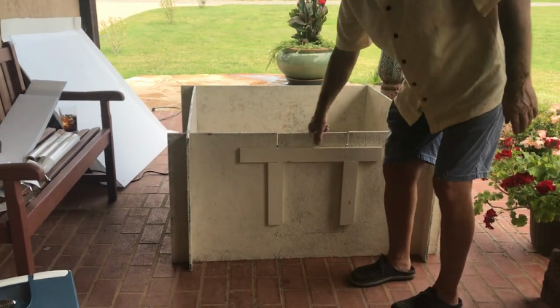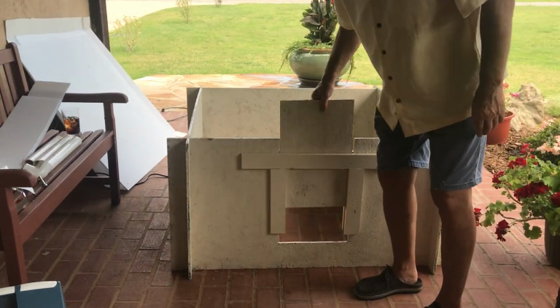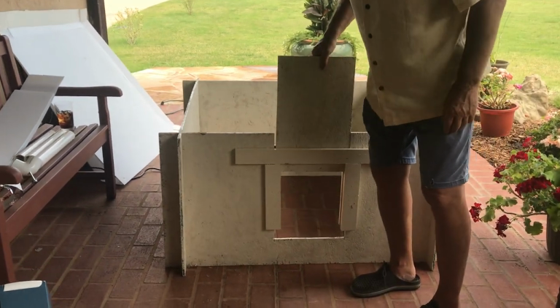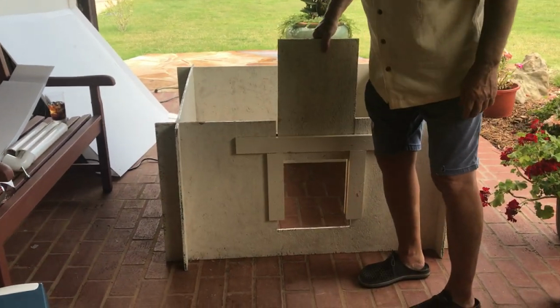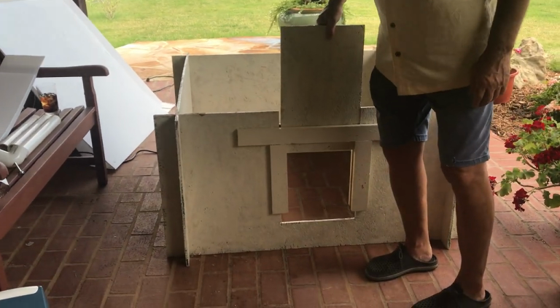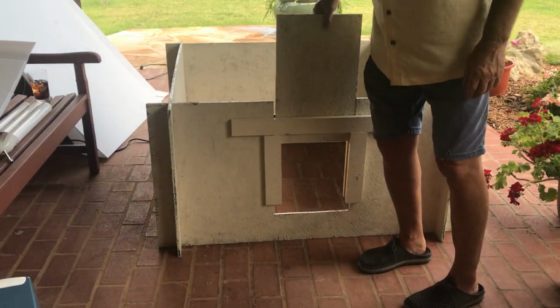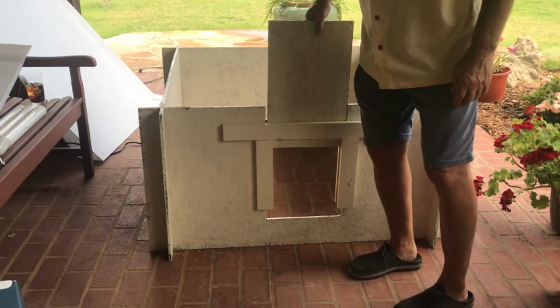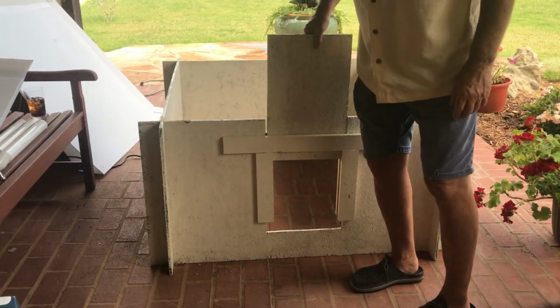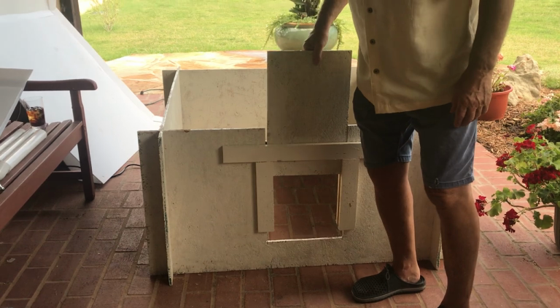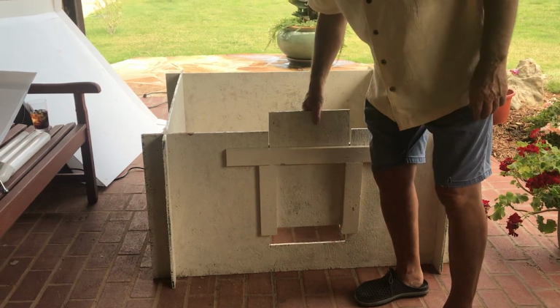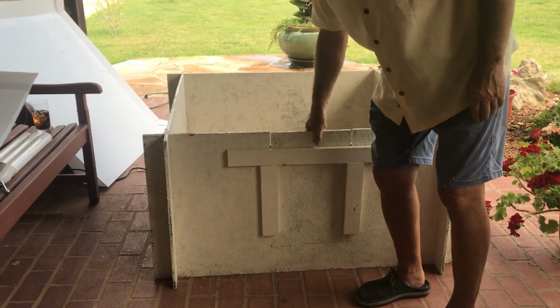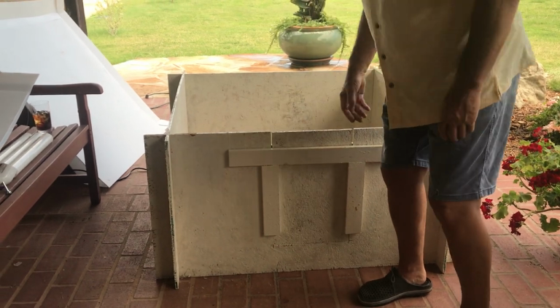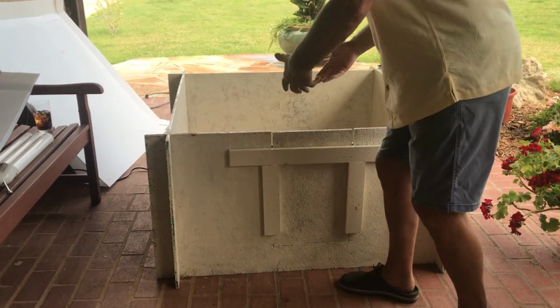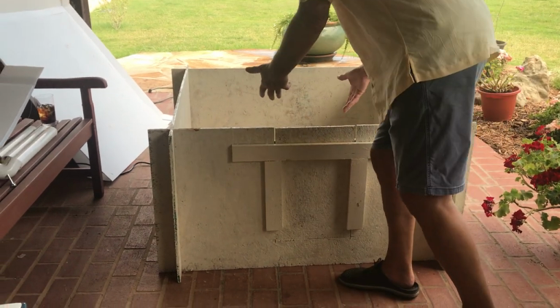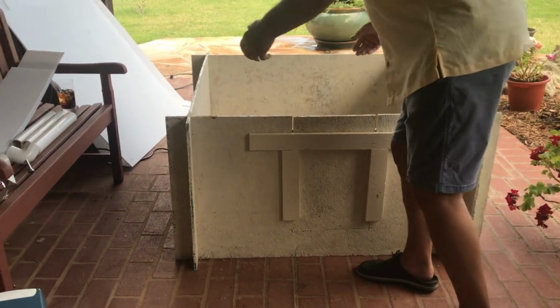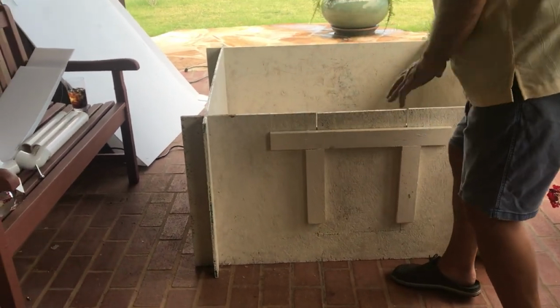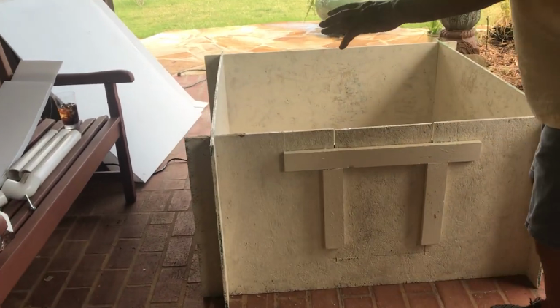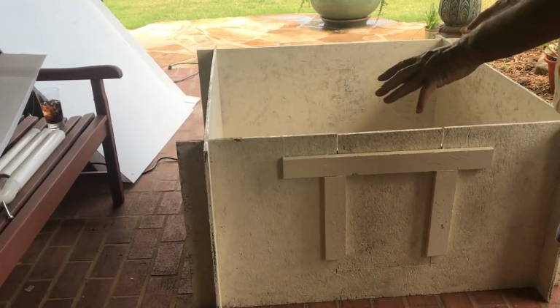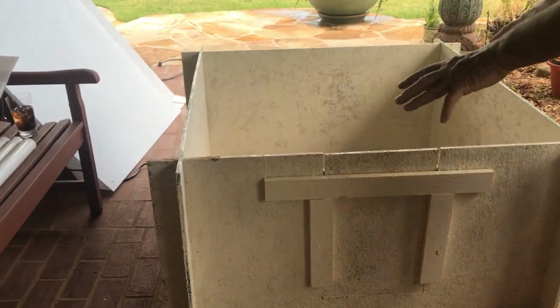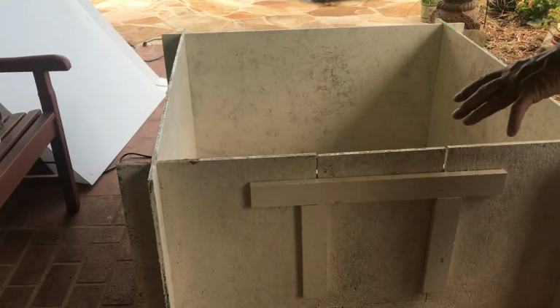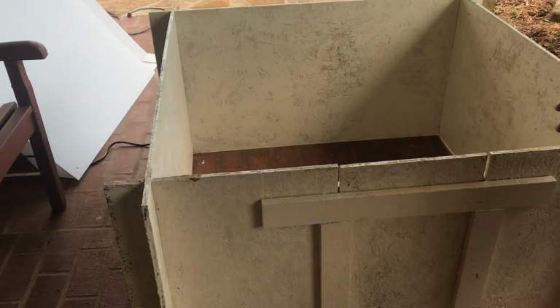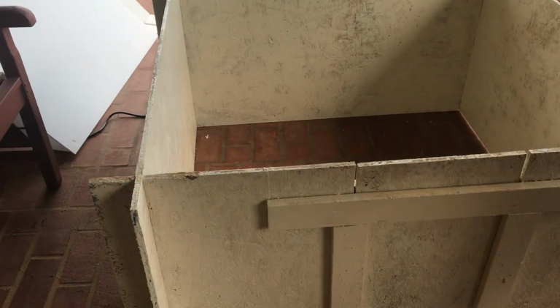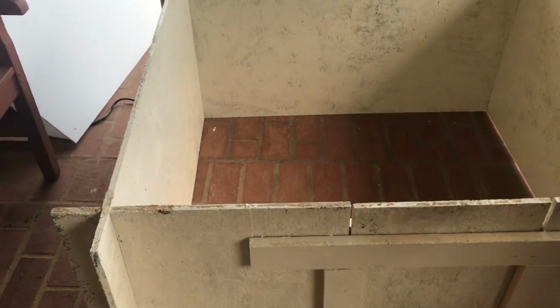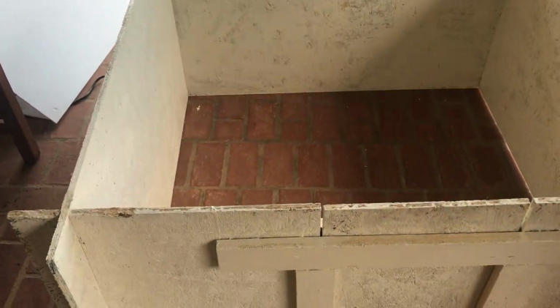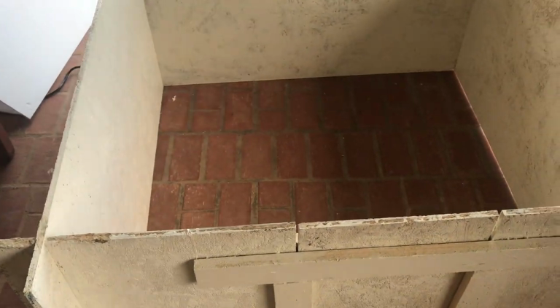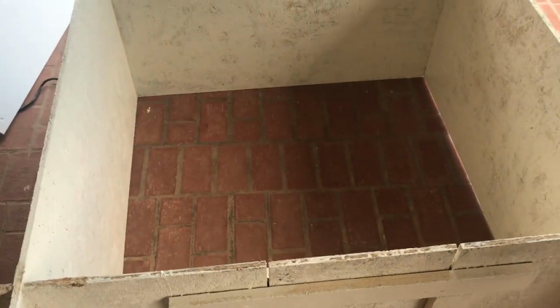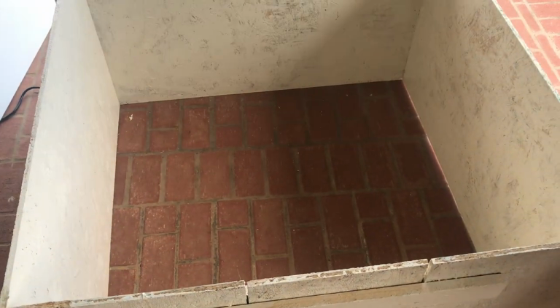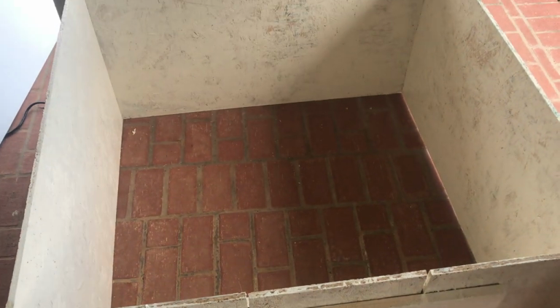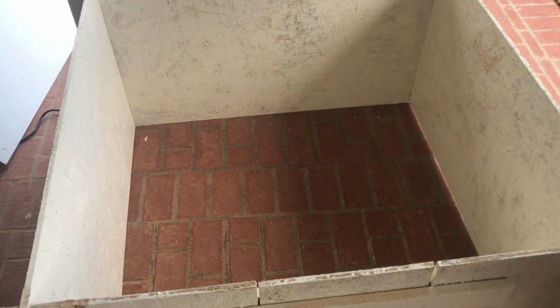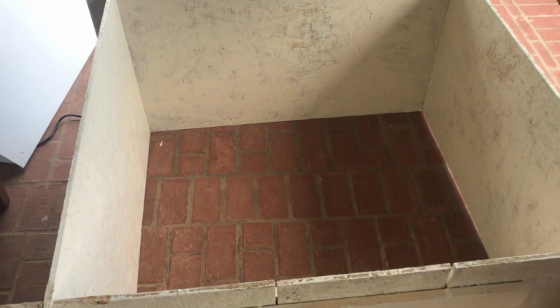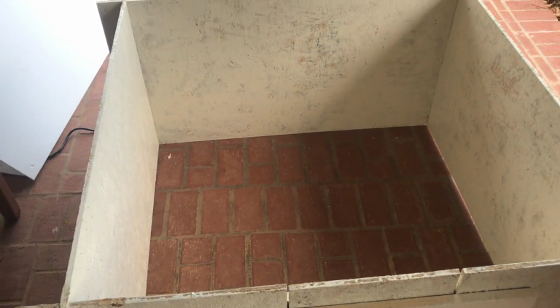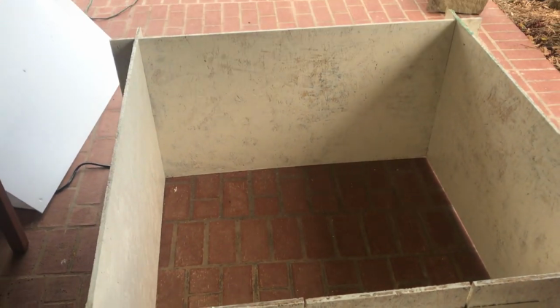I've got a door in here so mom can get in and out, and you can get inside there with the pups. This is 40 inches by 40 inches — probably a bit too big for a Frenchie.